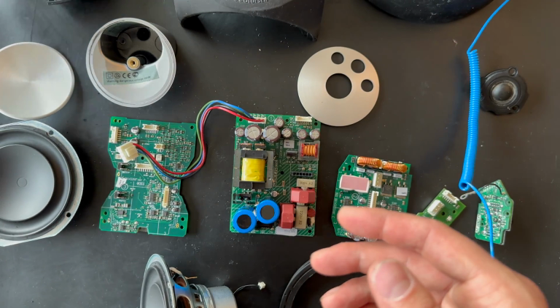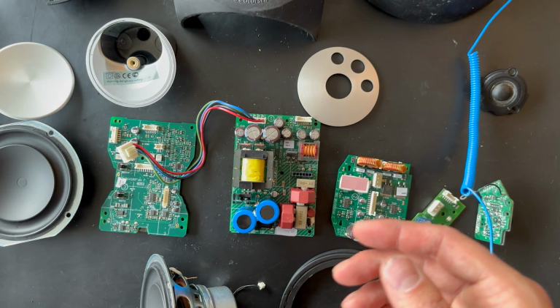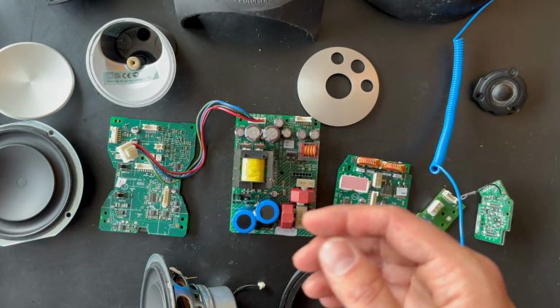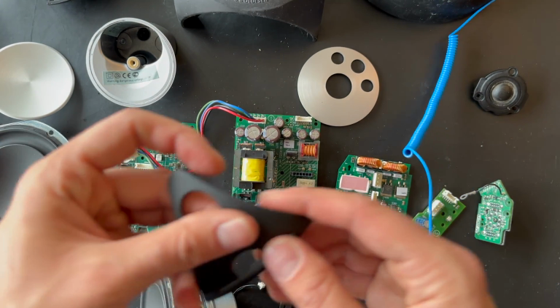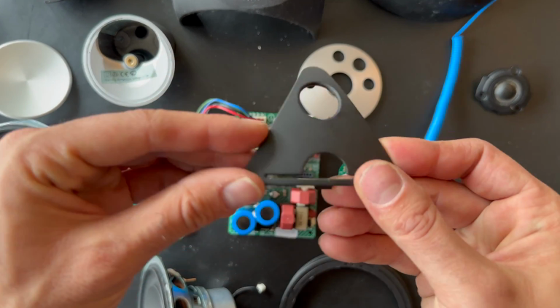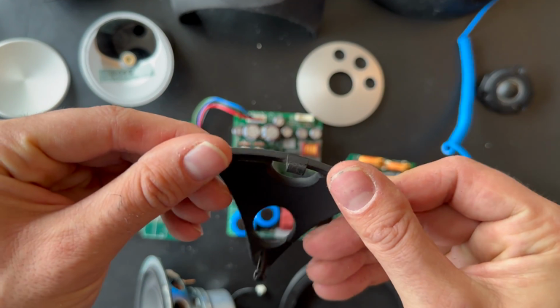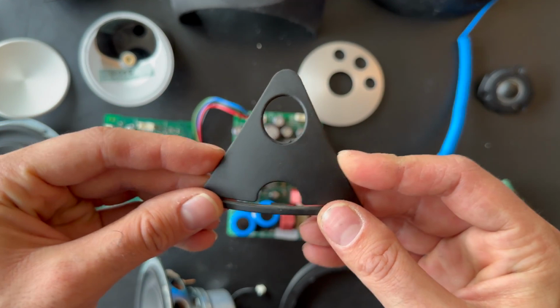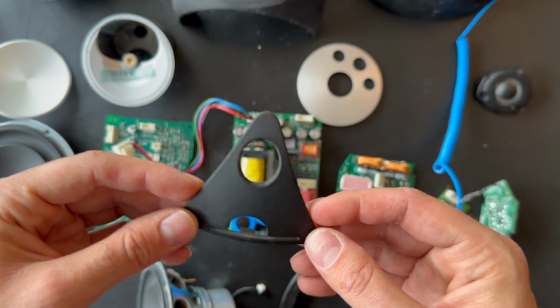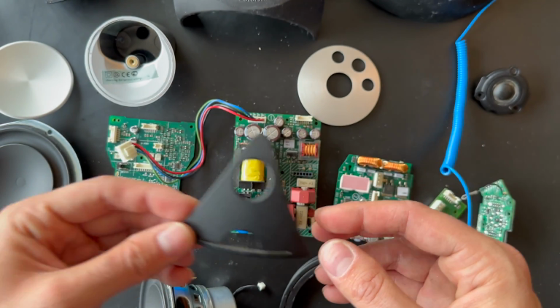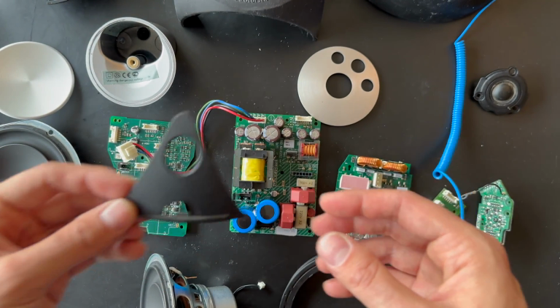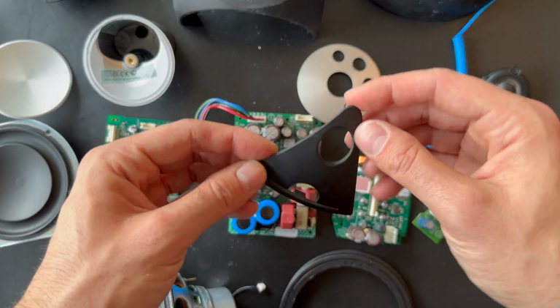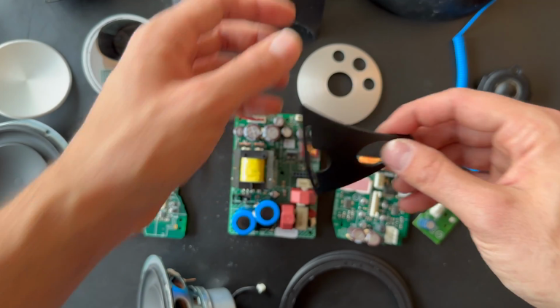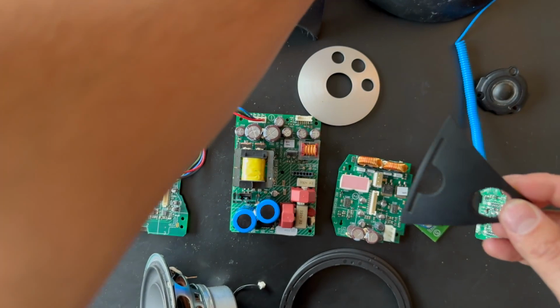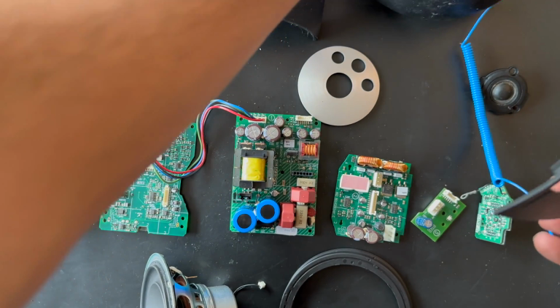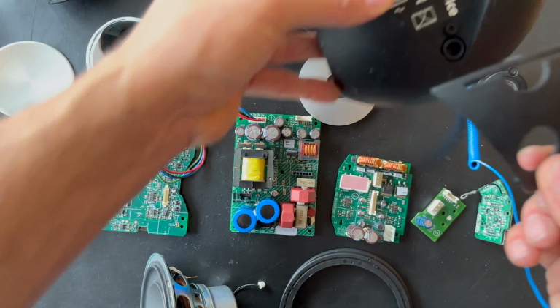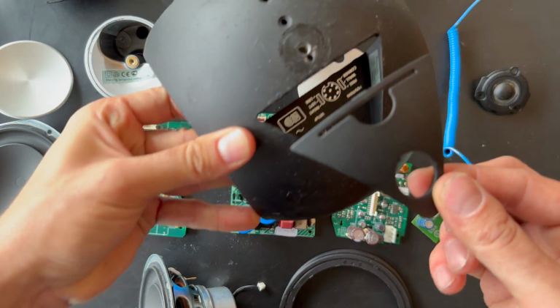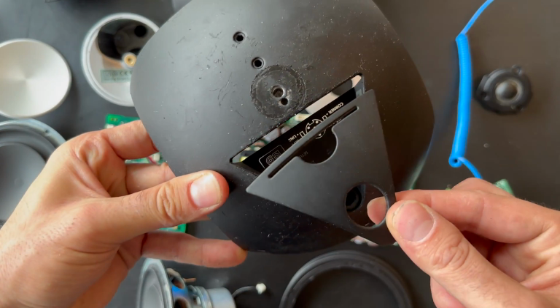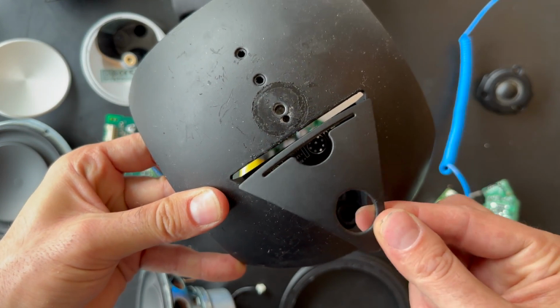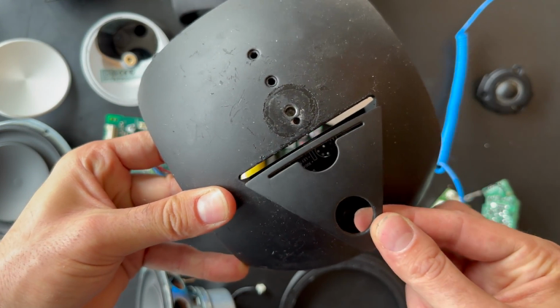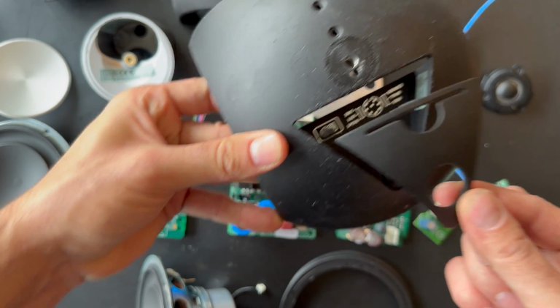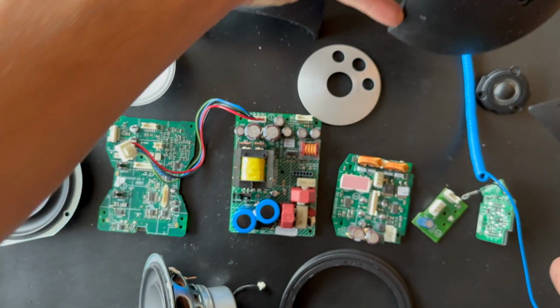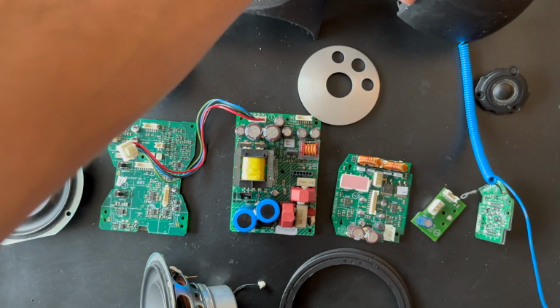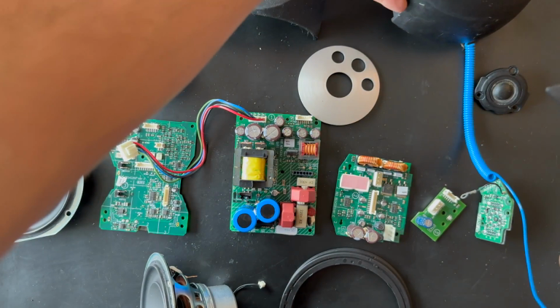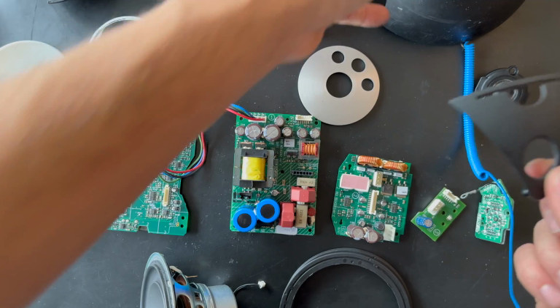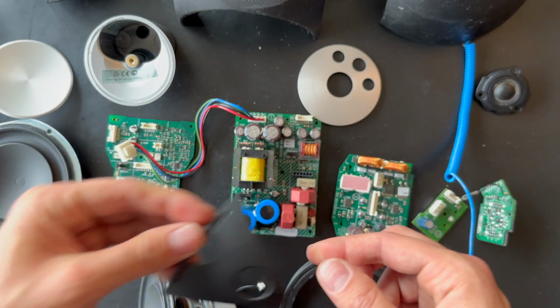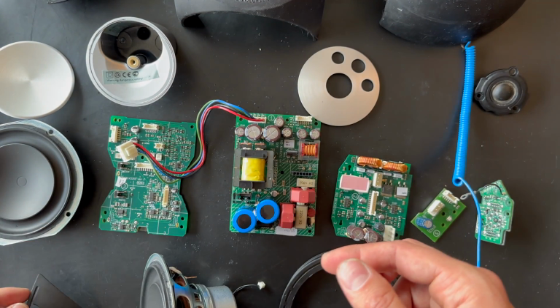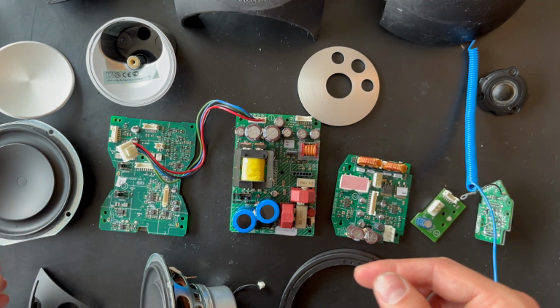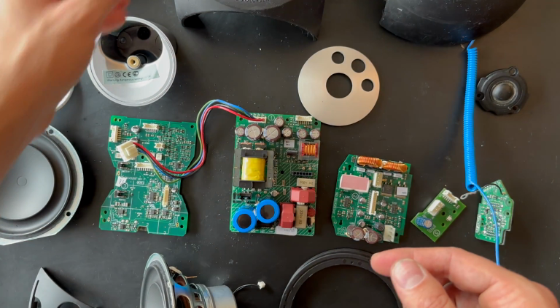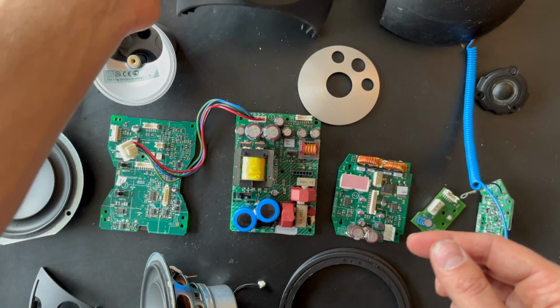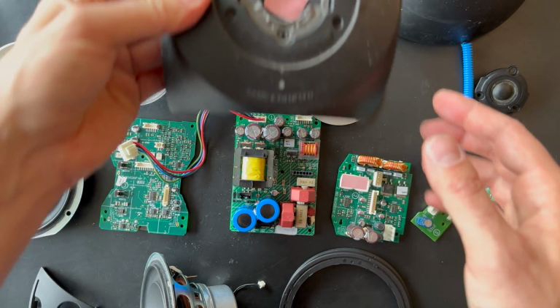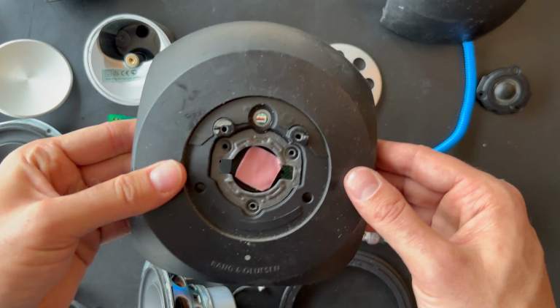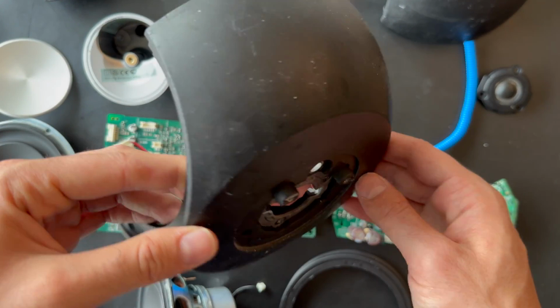And we also have the cap for the chassis sitting here. And here is the upper chassis.